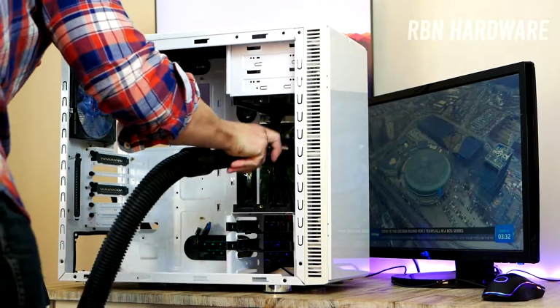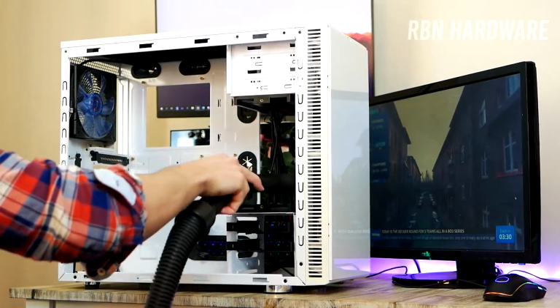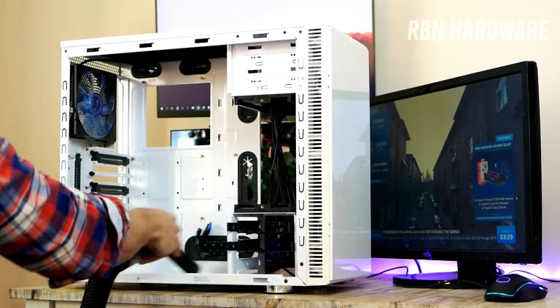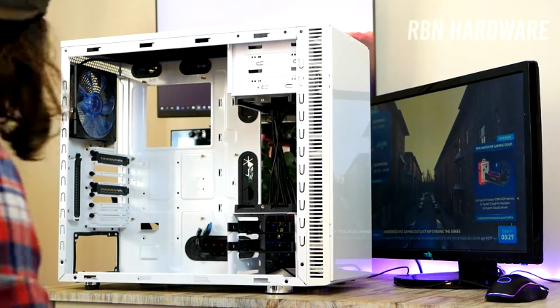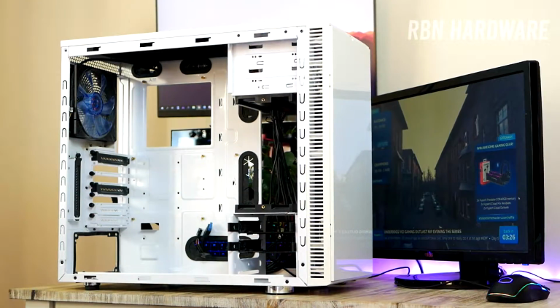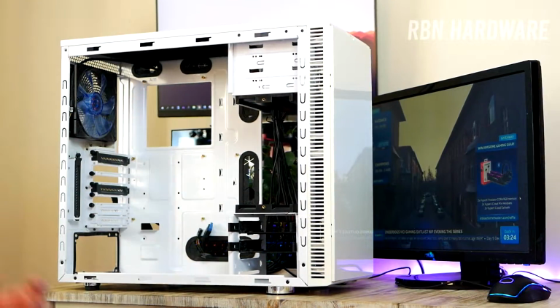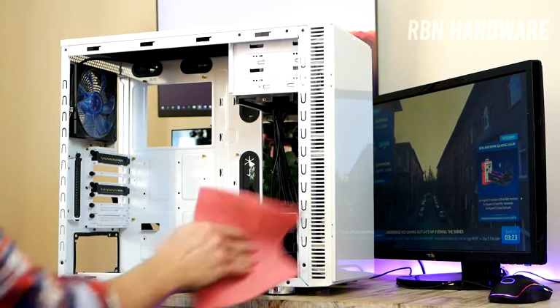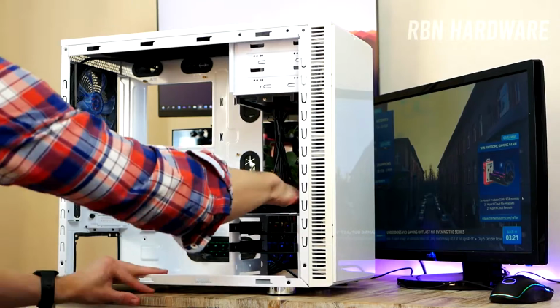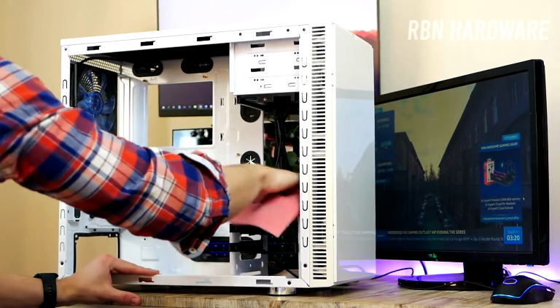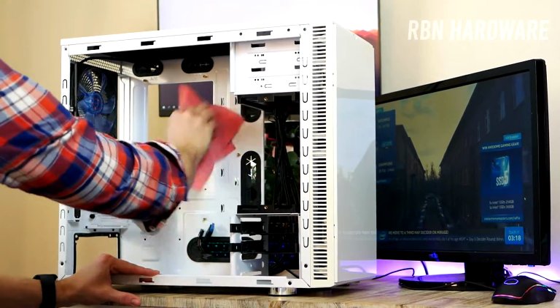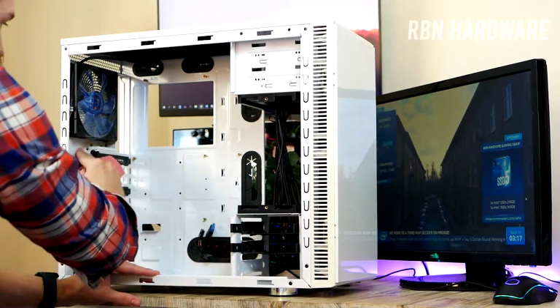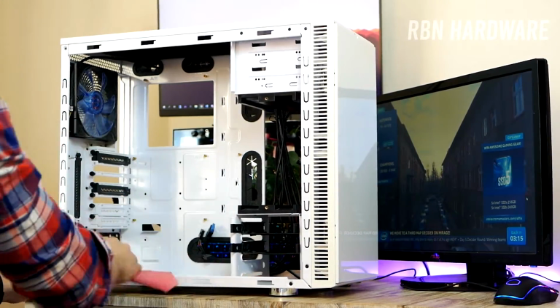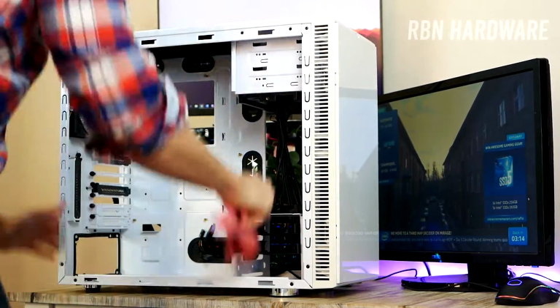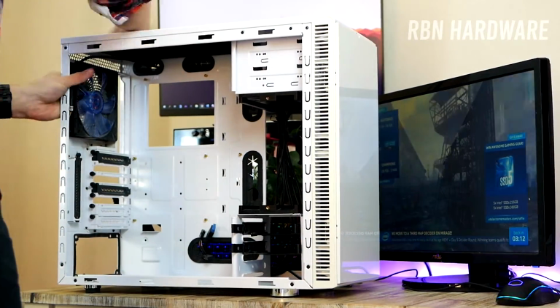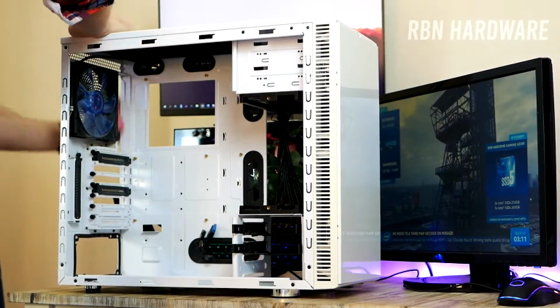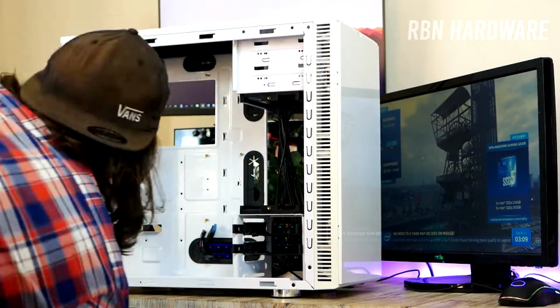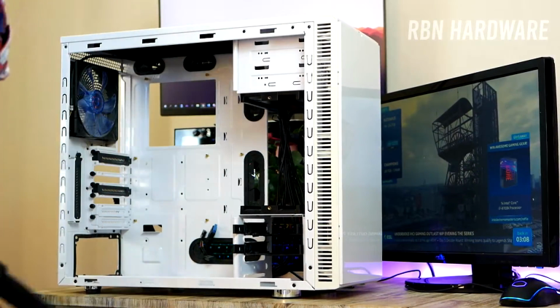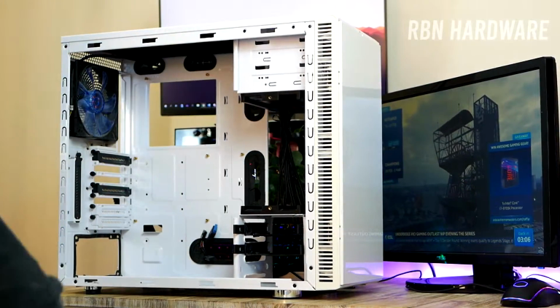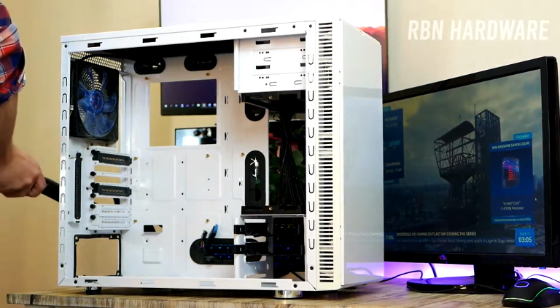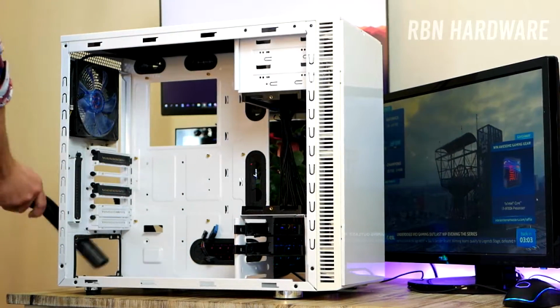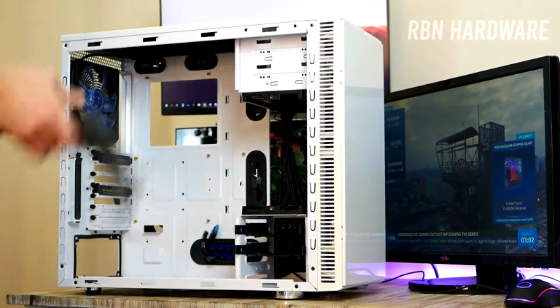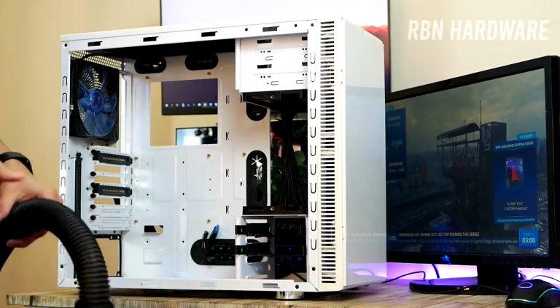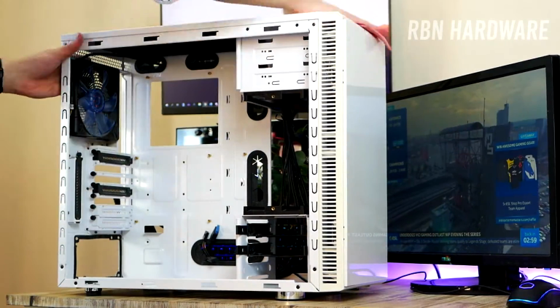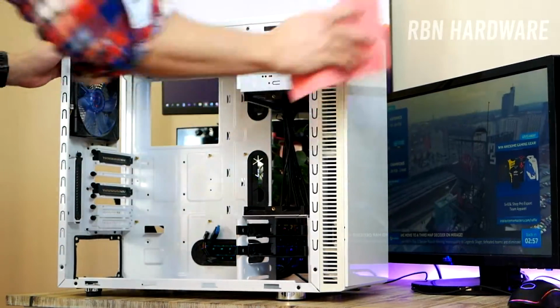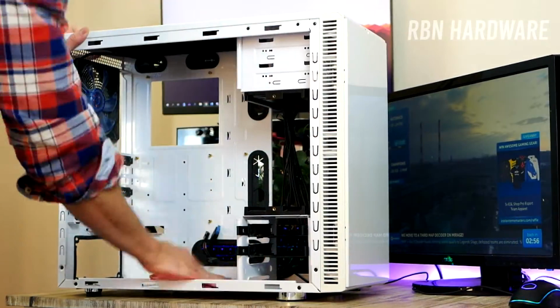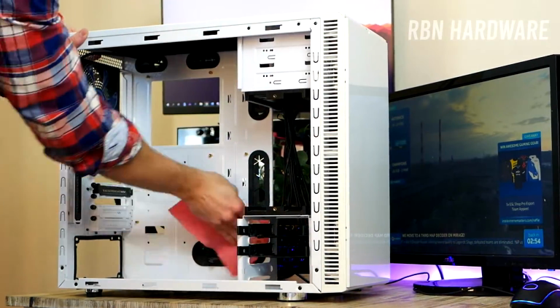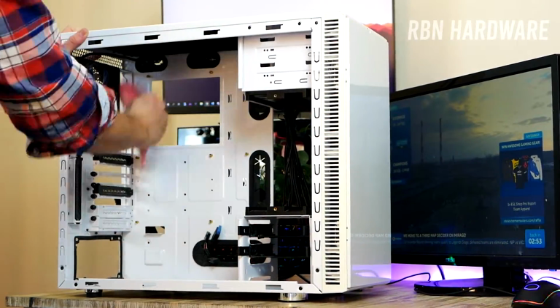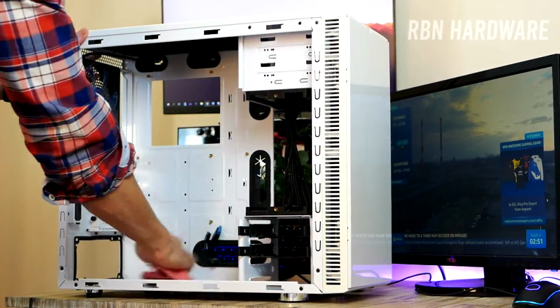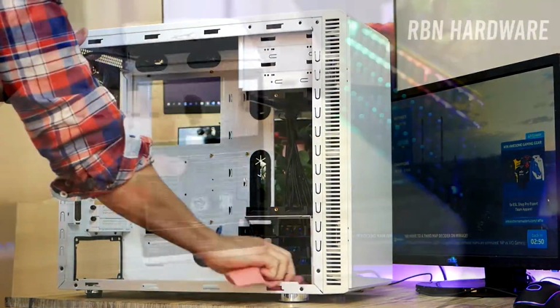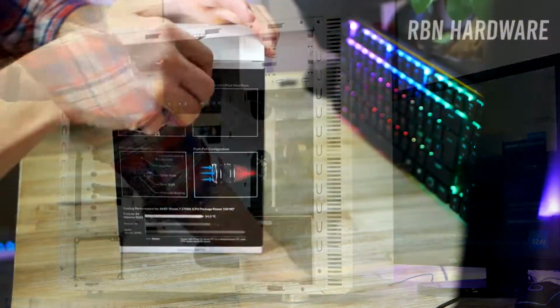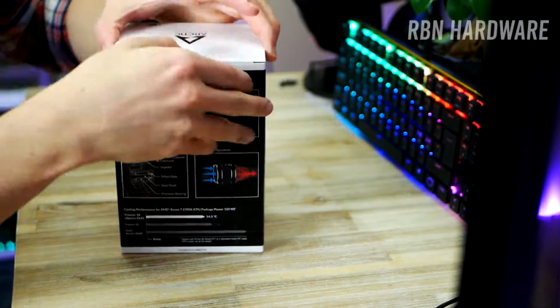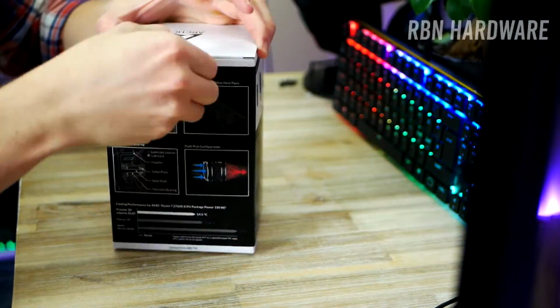Regarding these new fans, my idea is to use the front and the bottom as intake and use the CPU cooler and the fan at the back of the case to push and drag the air out of the case.